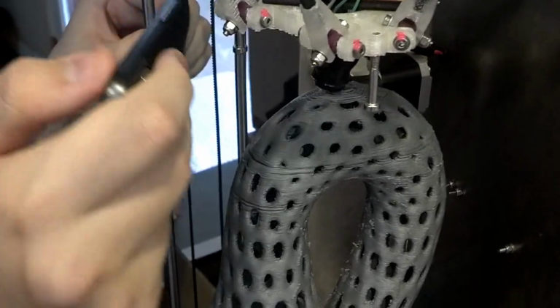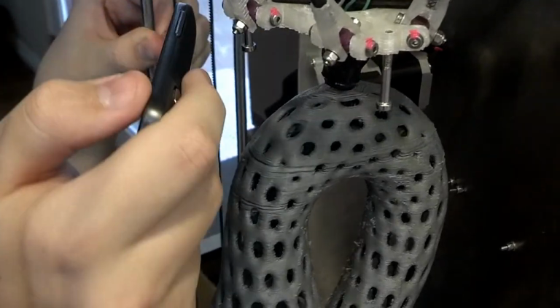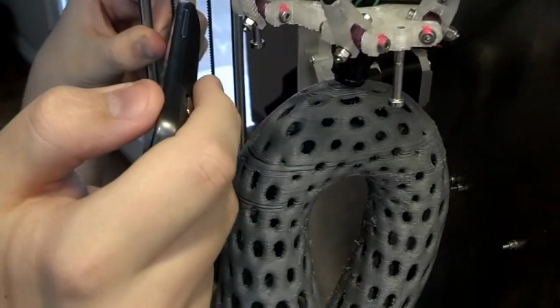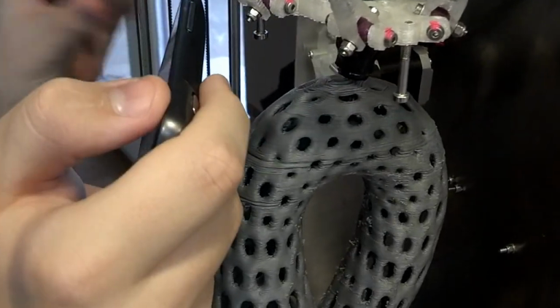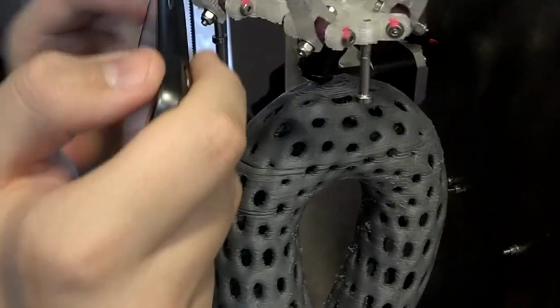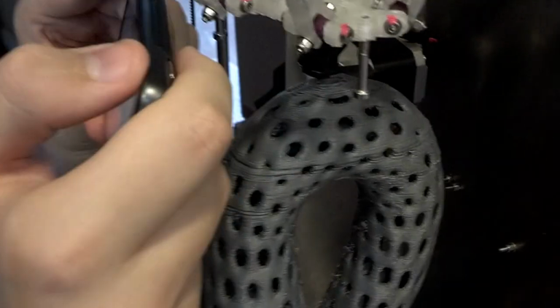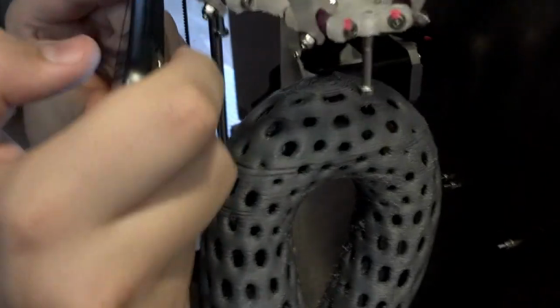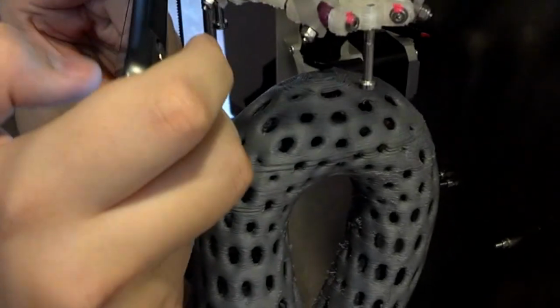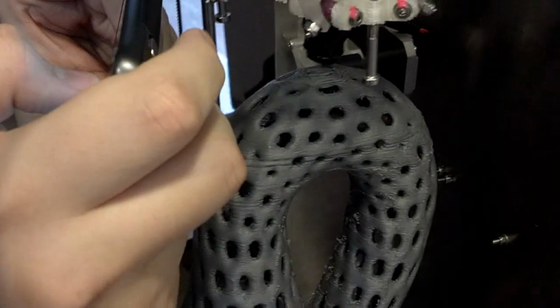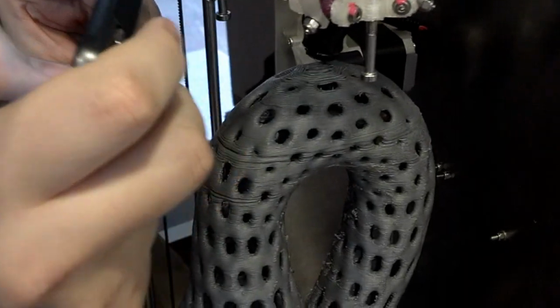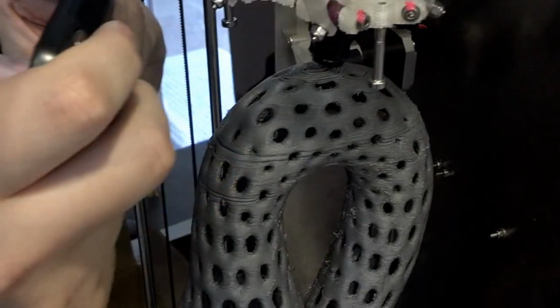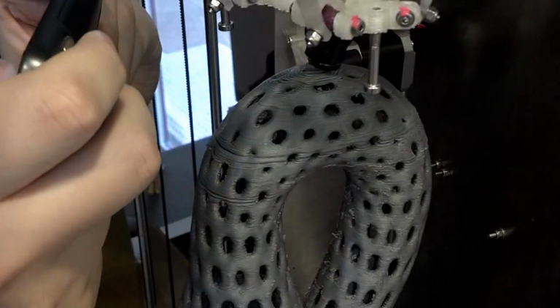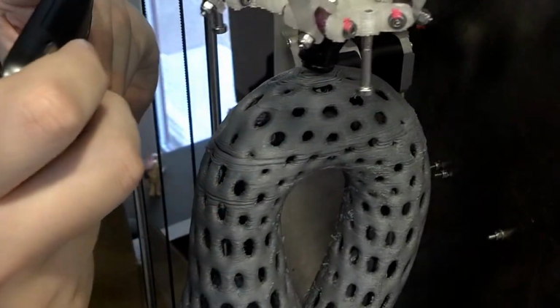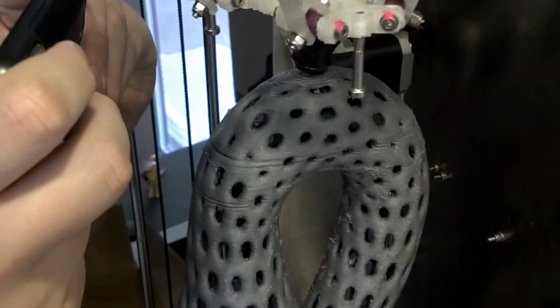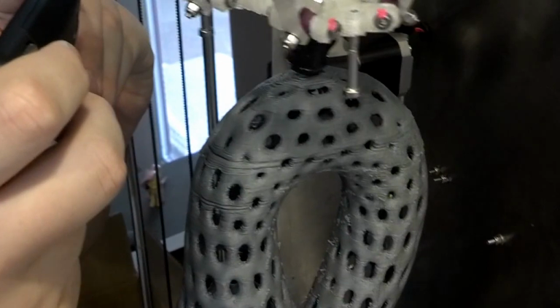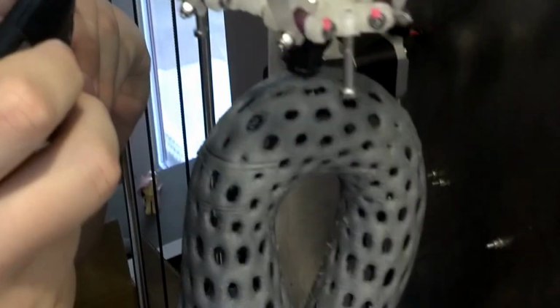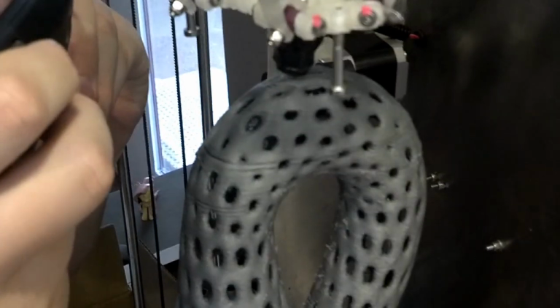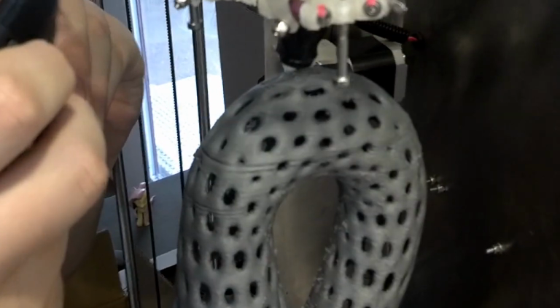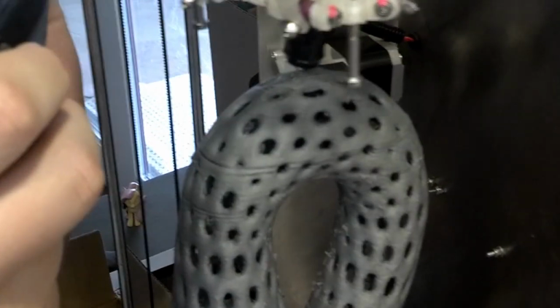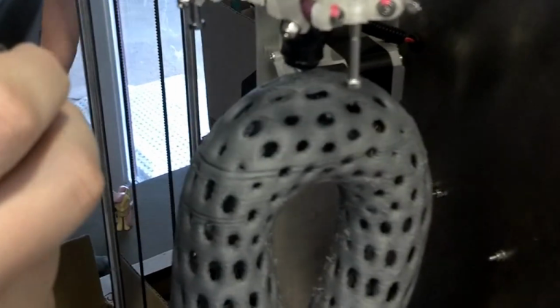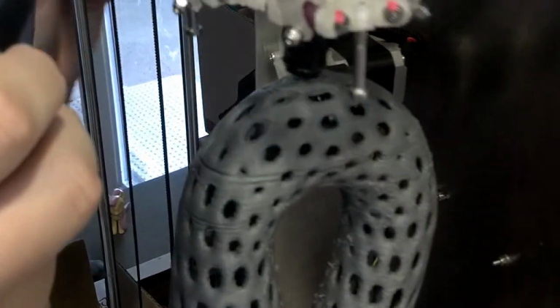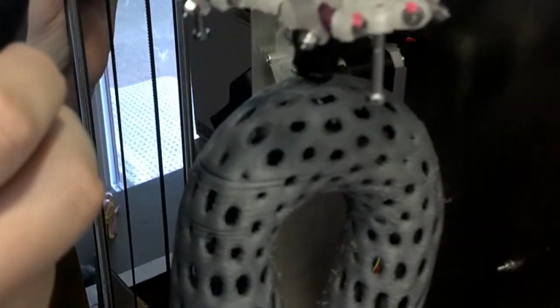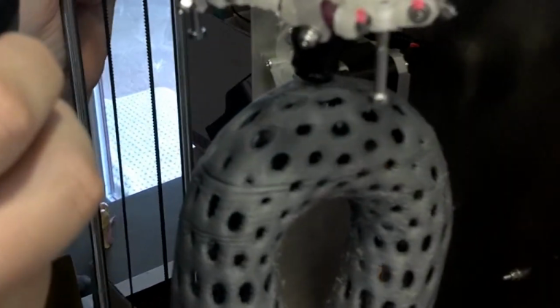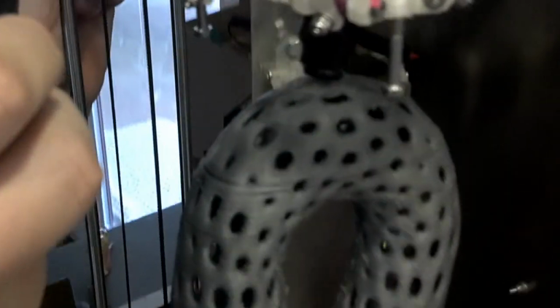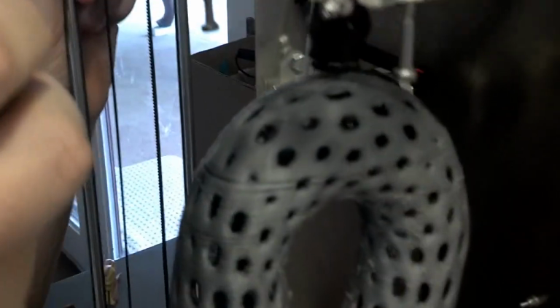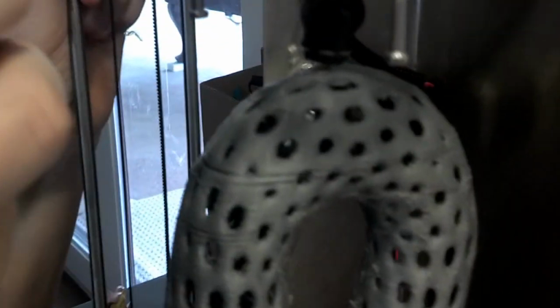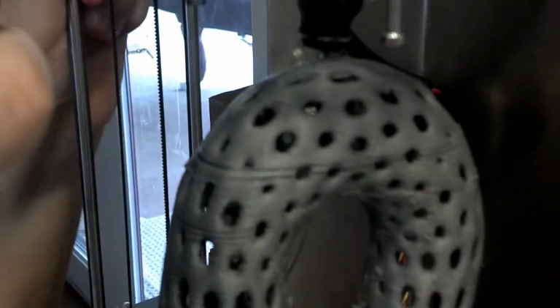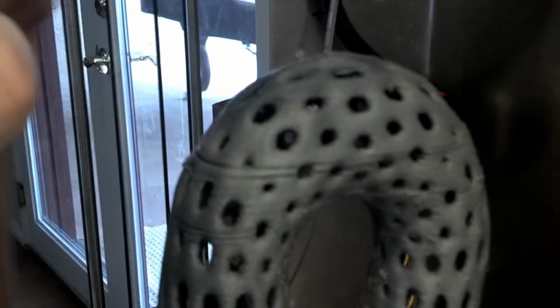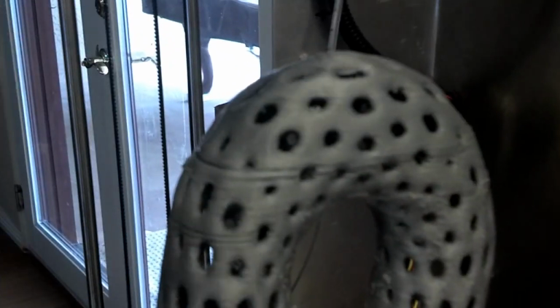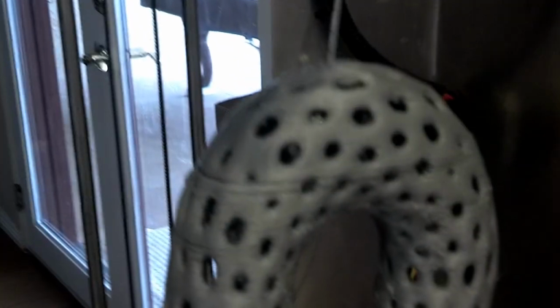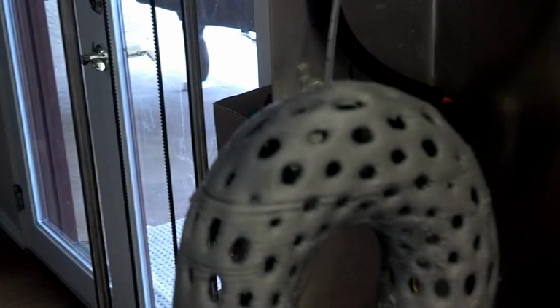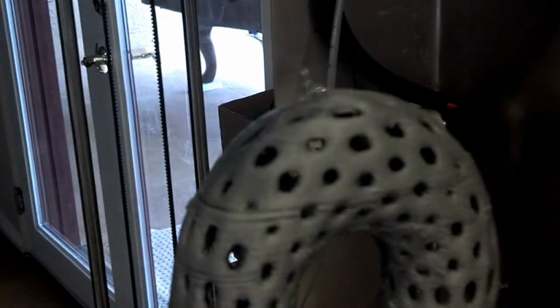Looks like it's on its last few layers. And we're done.